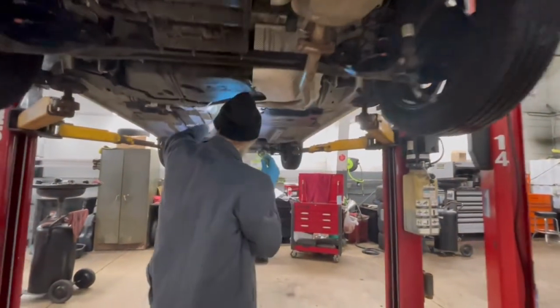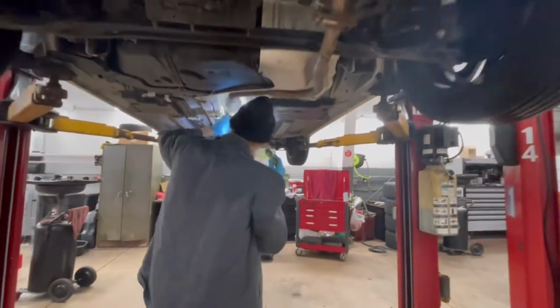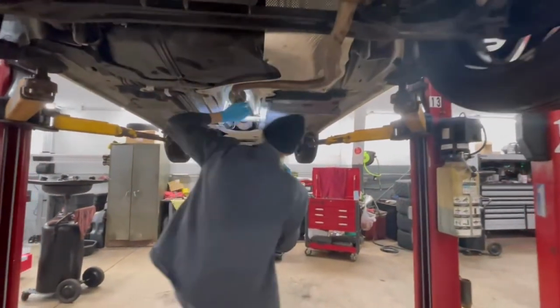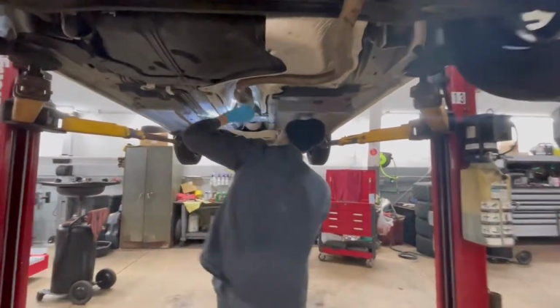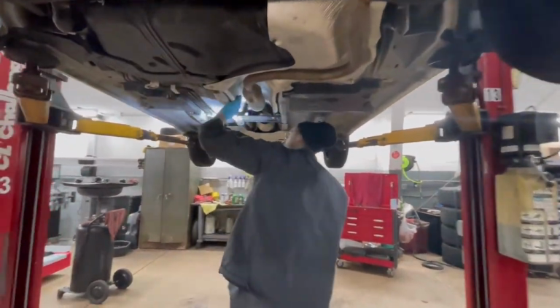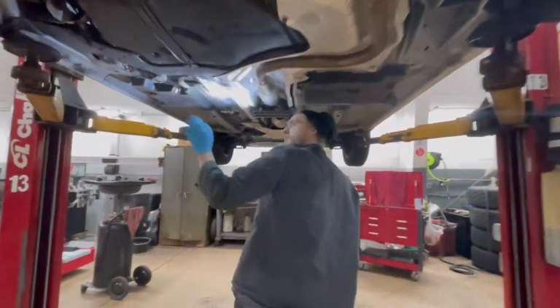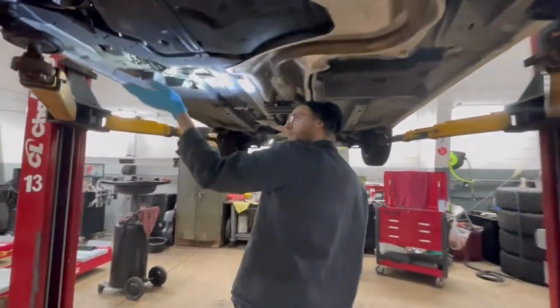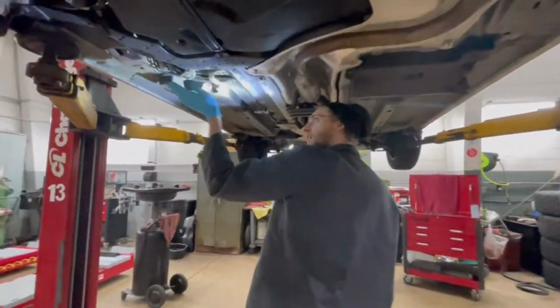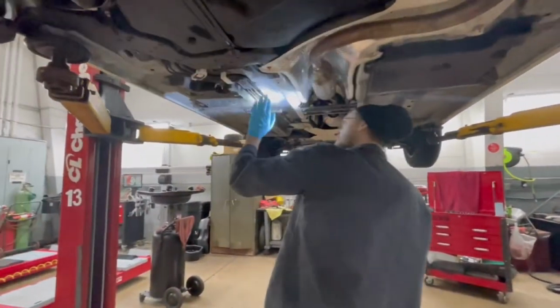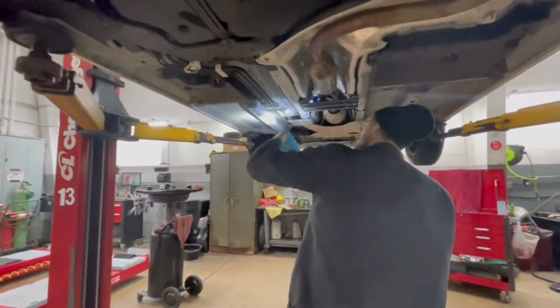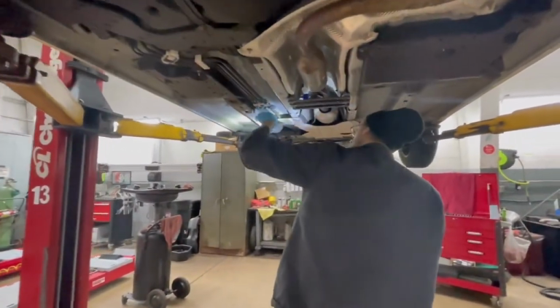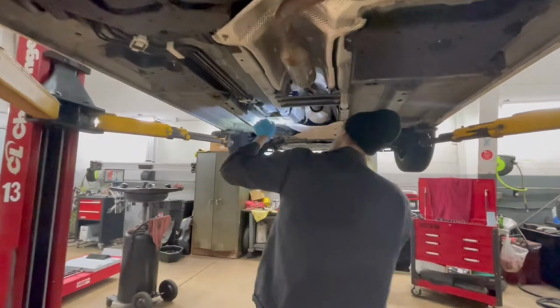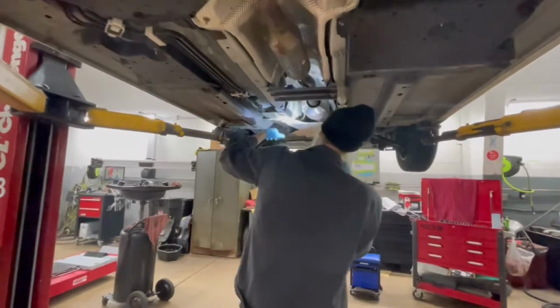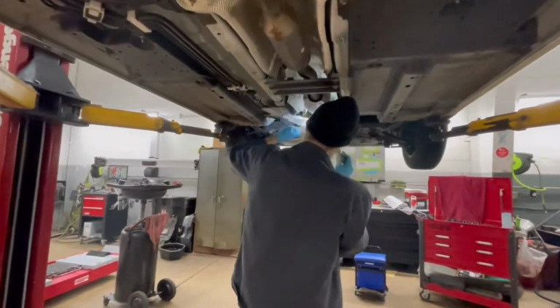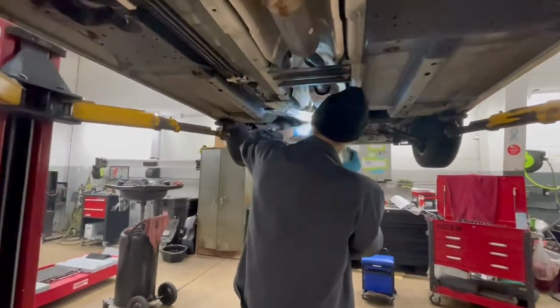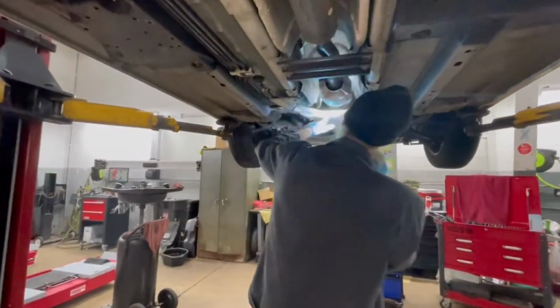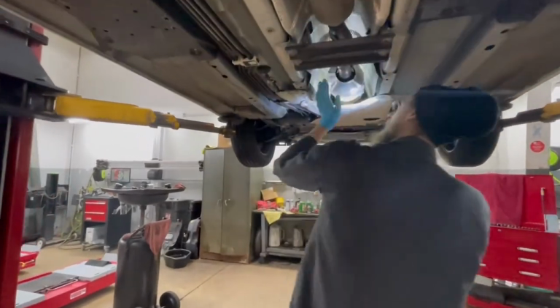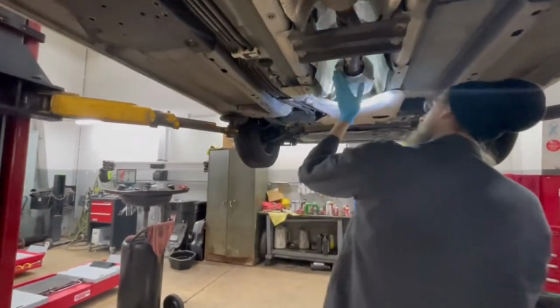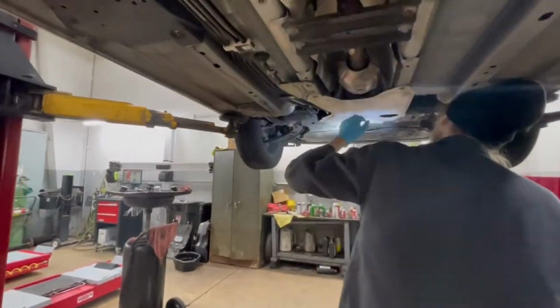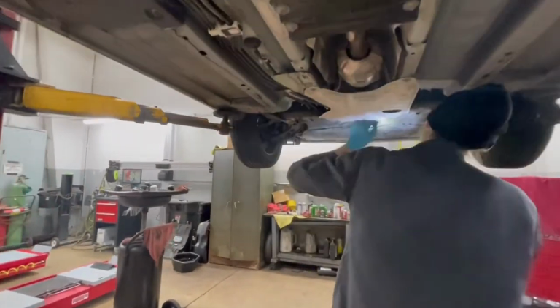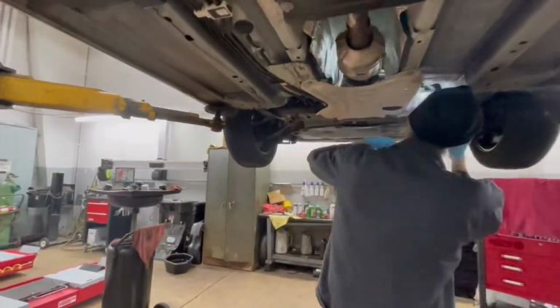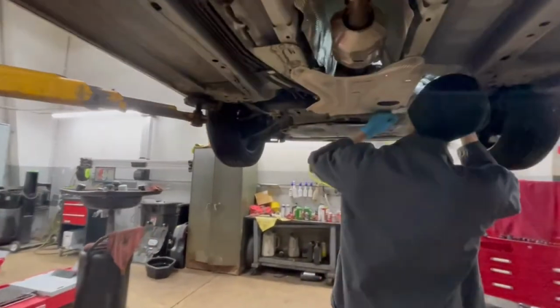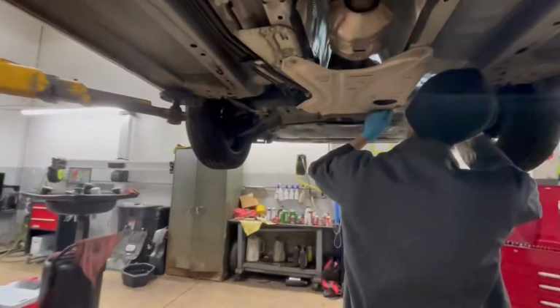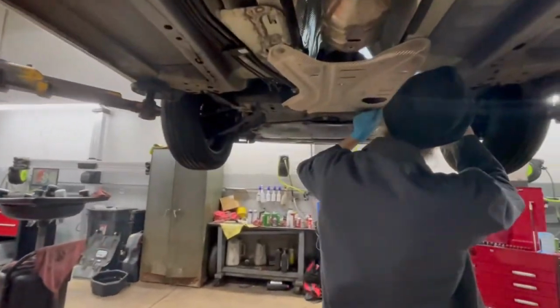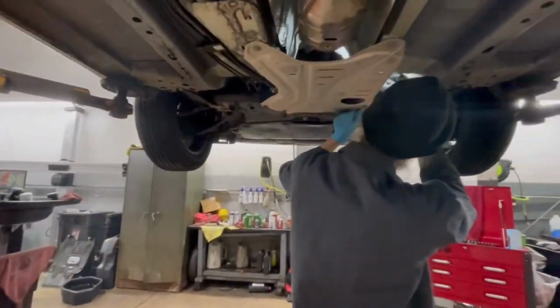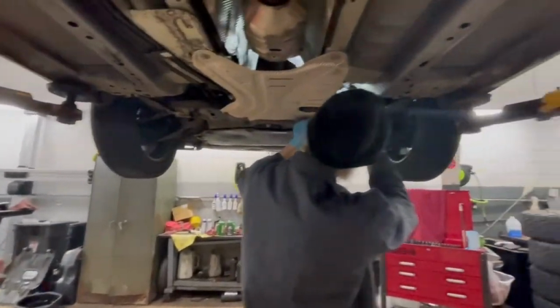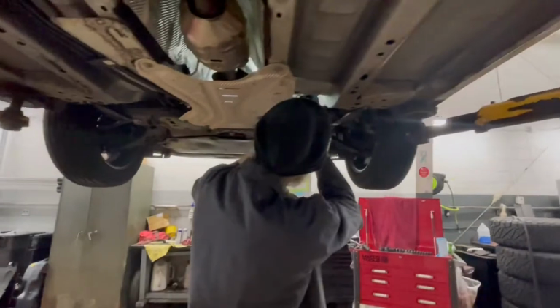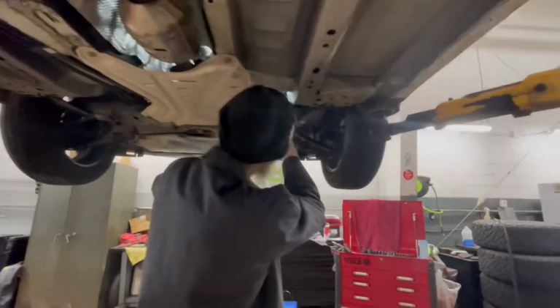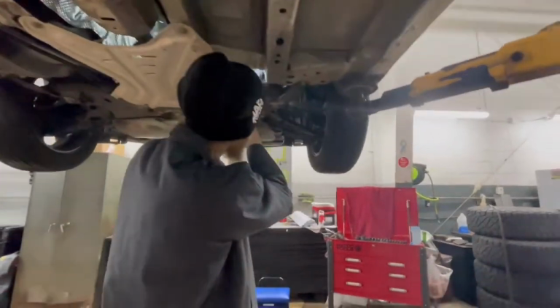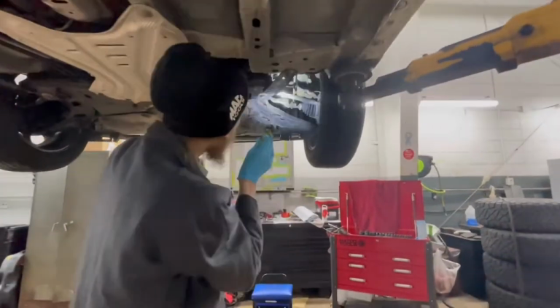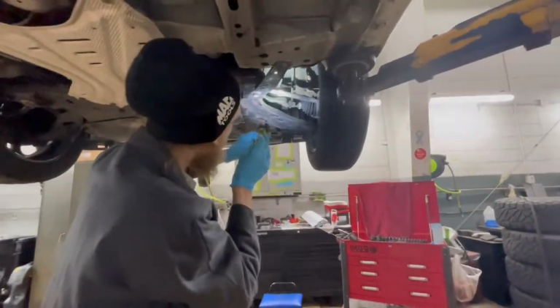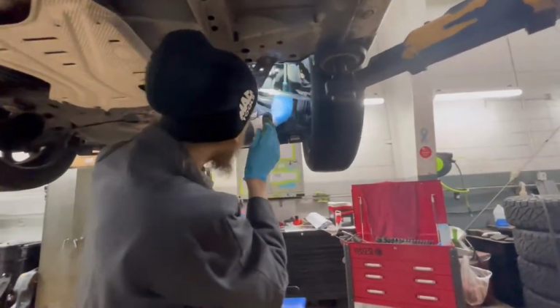It looks like there are no holes developing. I don't see any rusty lines anywhere. Not seeing any leaks on the back of your engine up here.